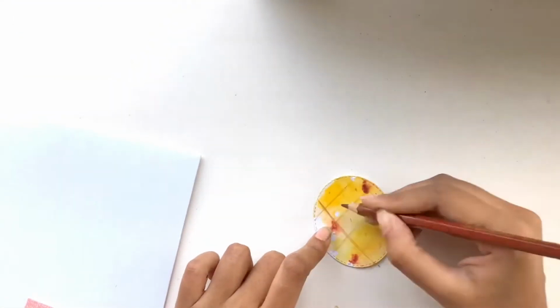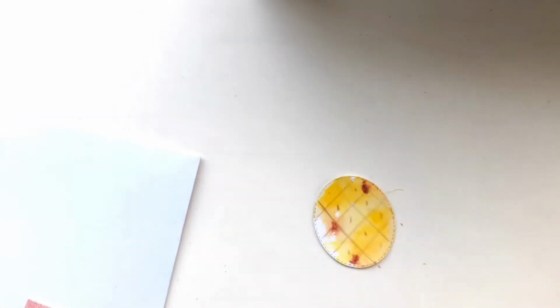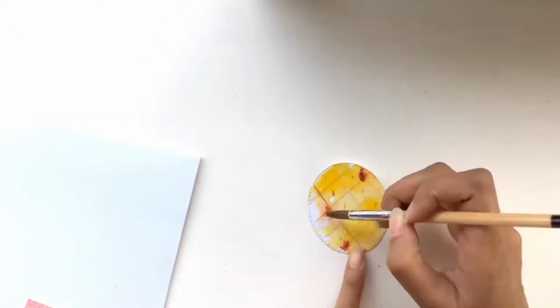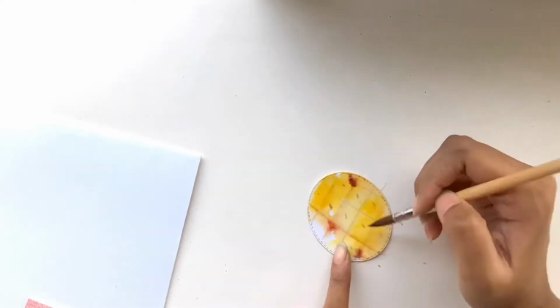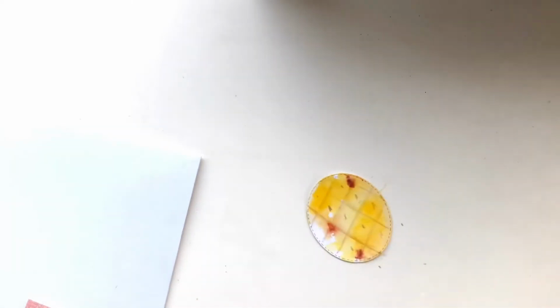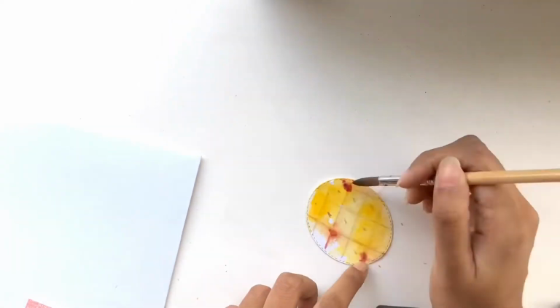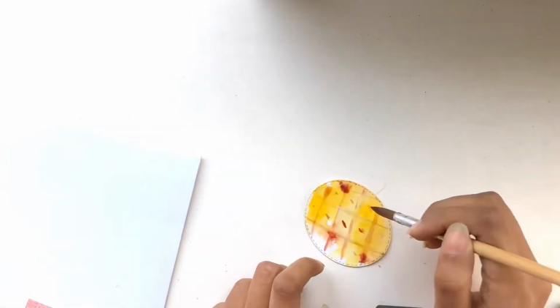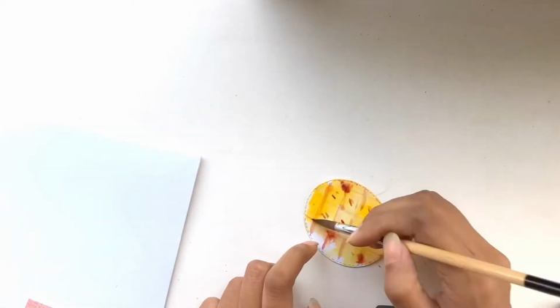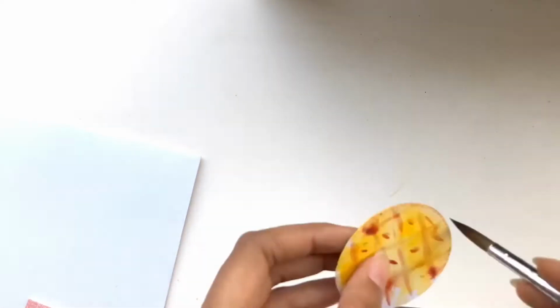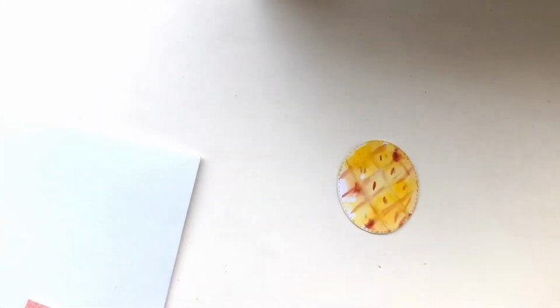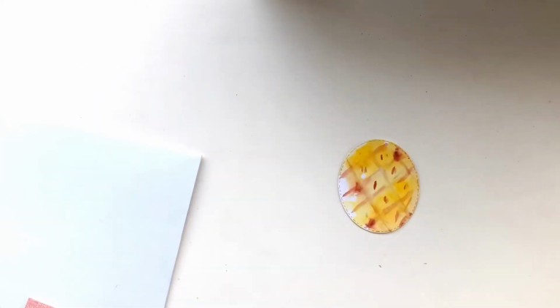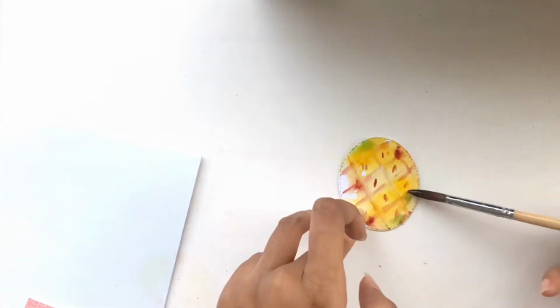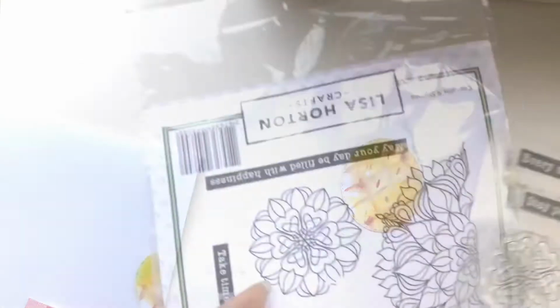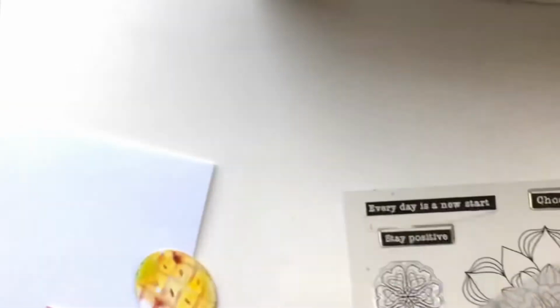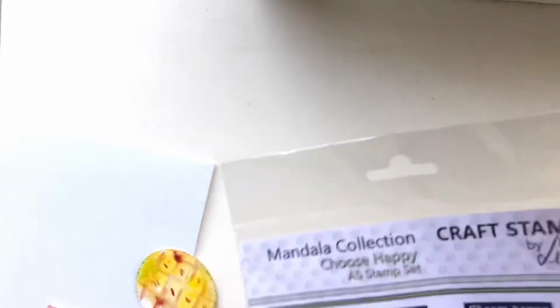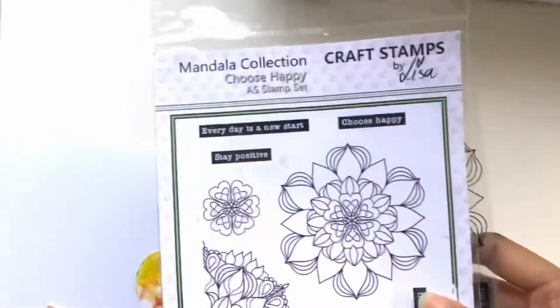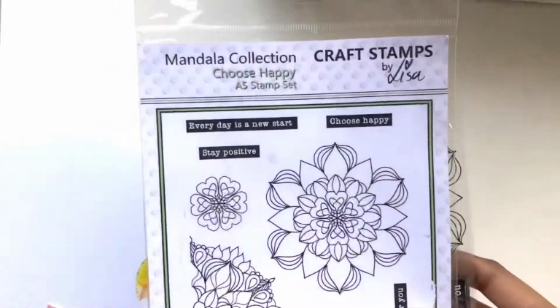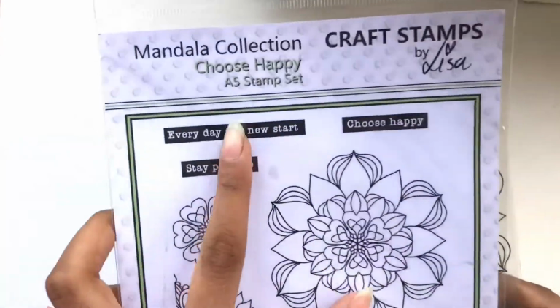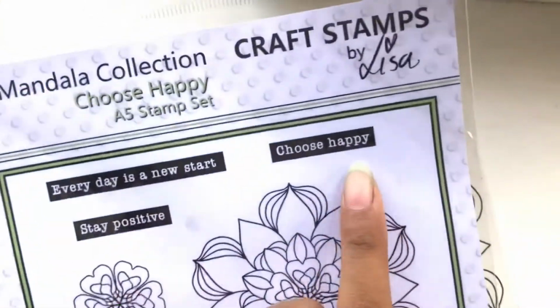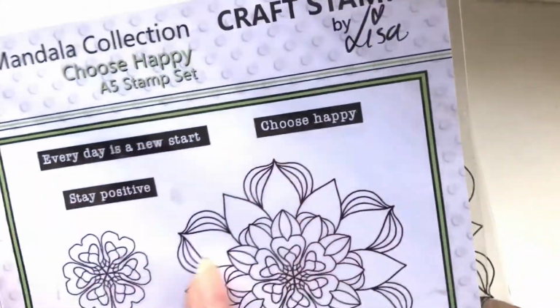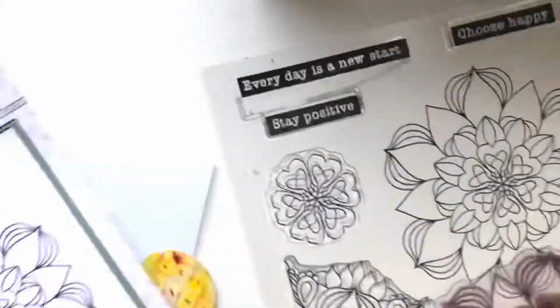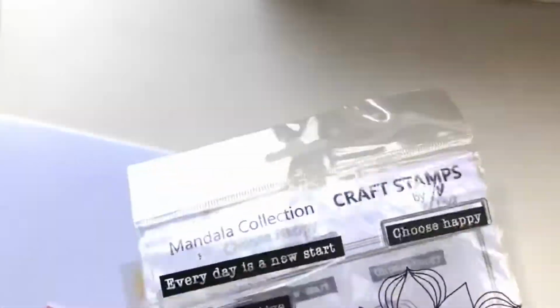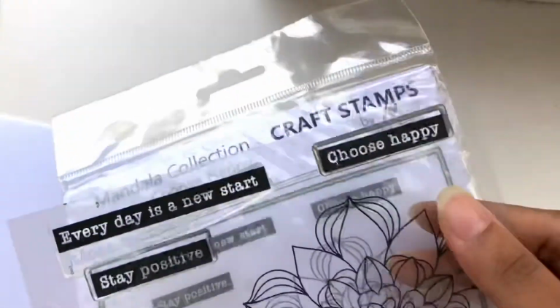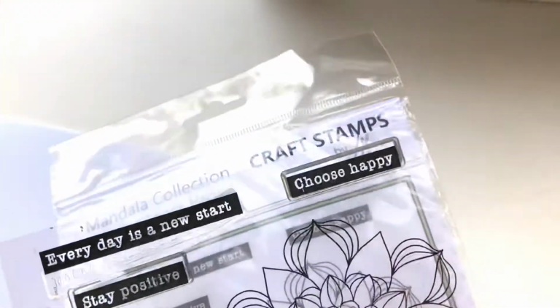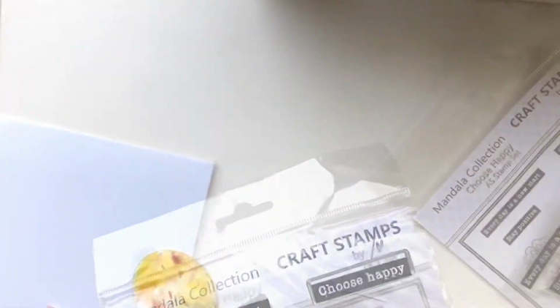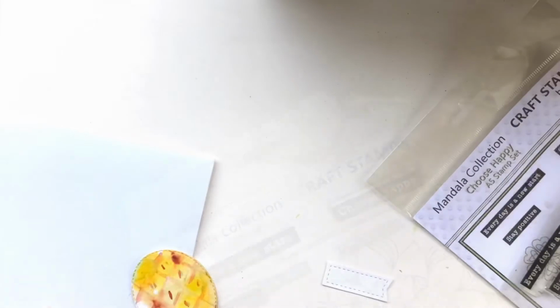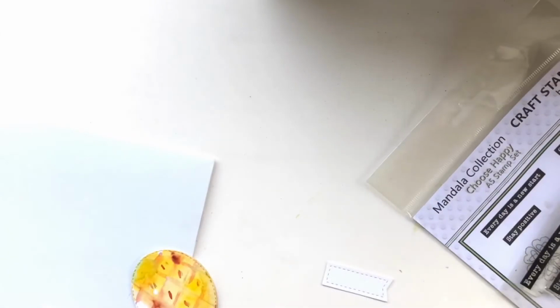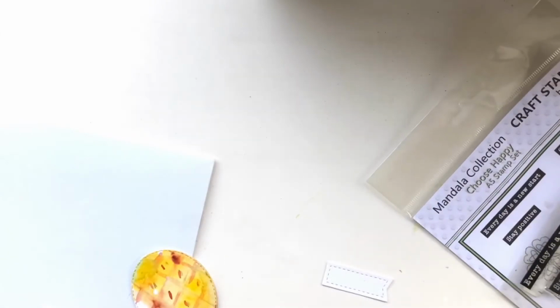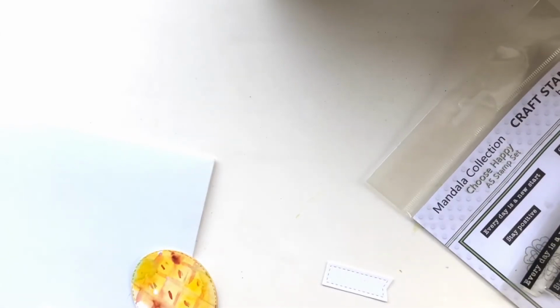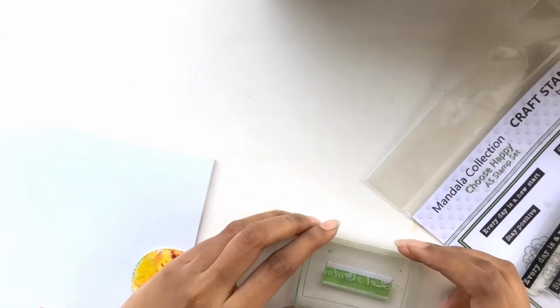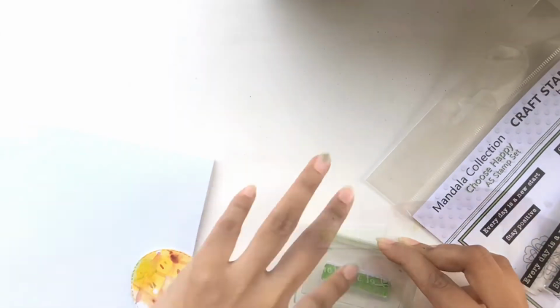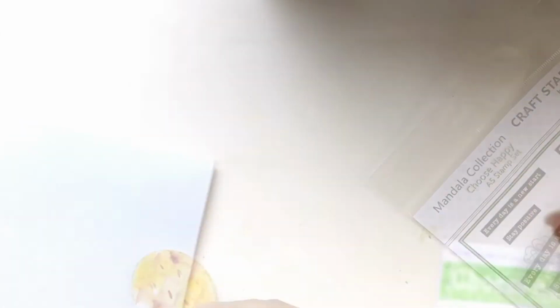Adding some pencil details to the pineapple body. I've decided to use the 'Choose Happy' sentiment from the Mandala collection by Lisa Harden Crafts, and I'm using a green ink to stamp the sentiment.